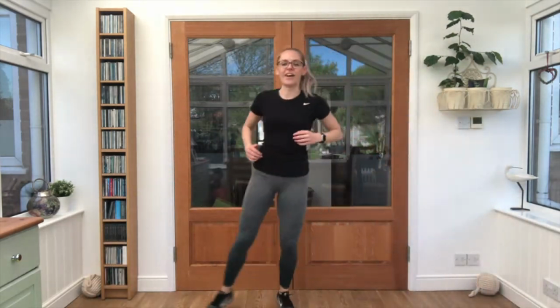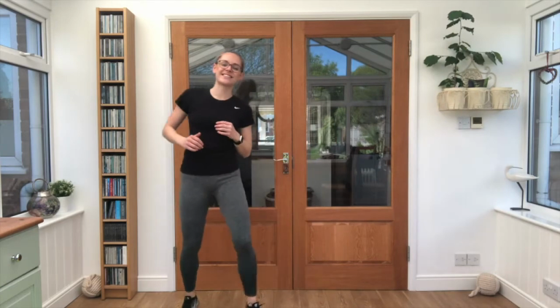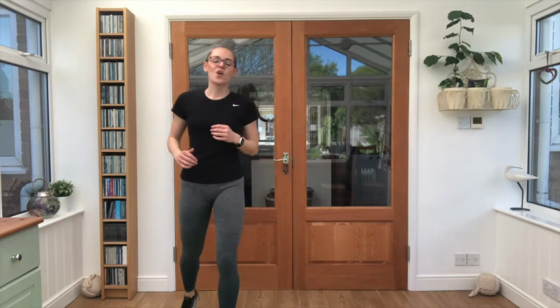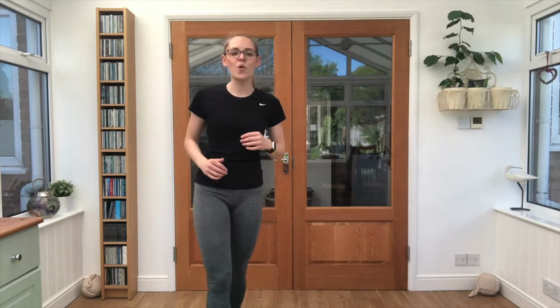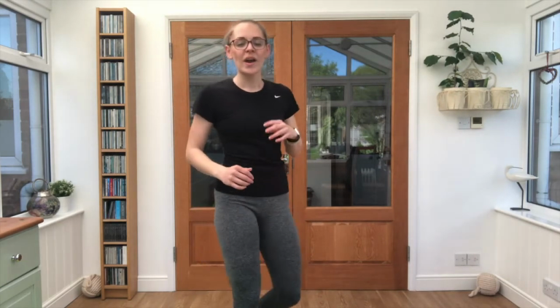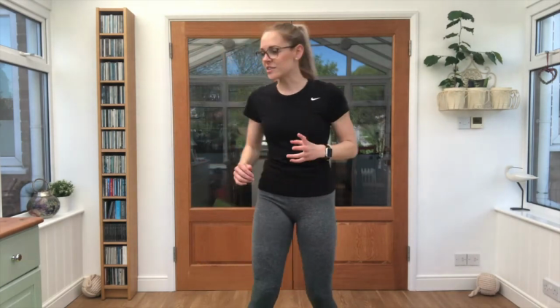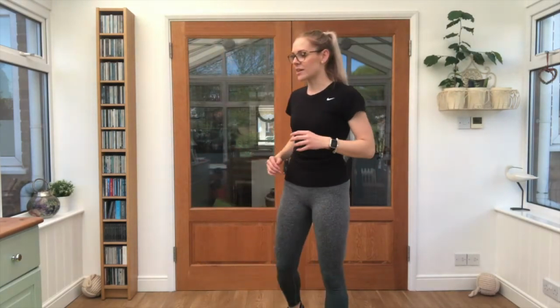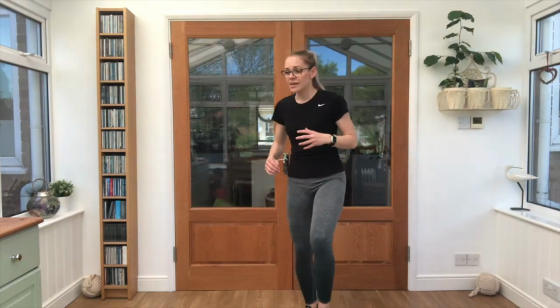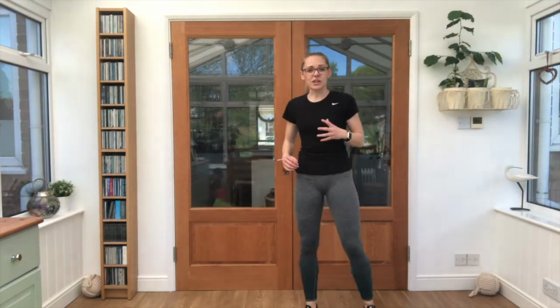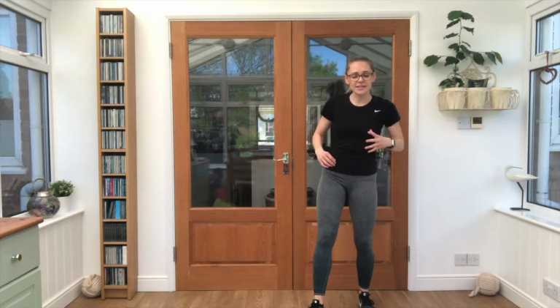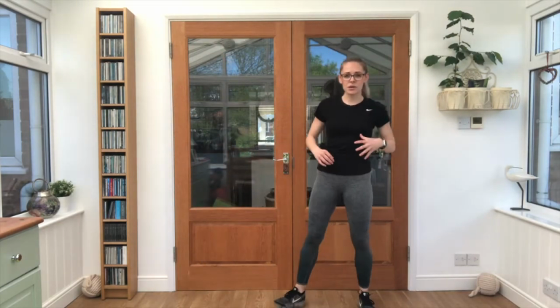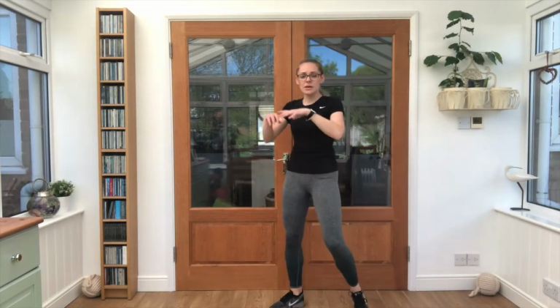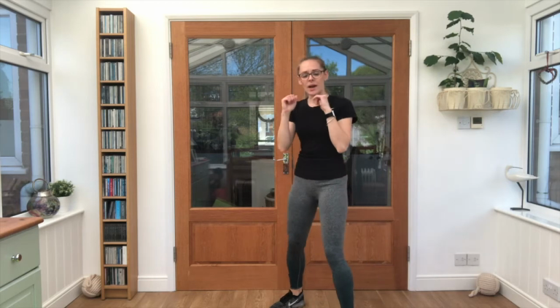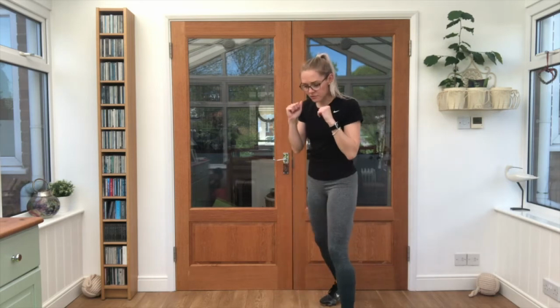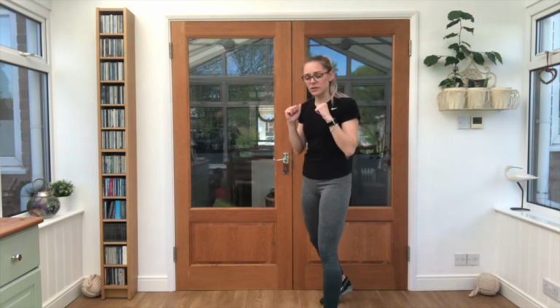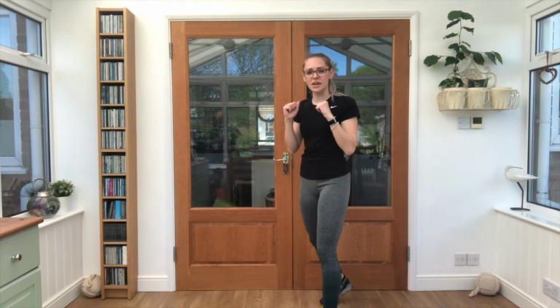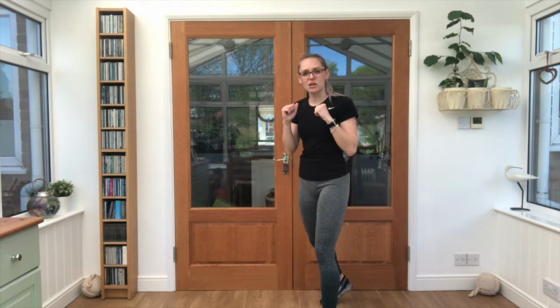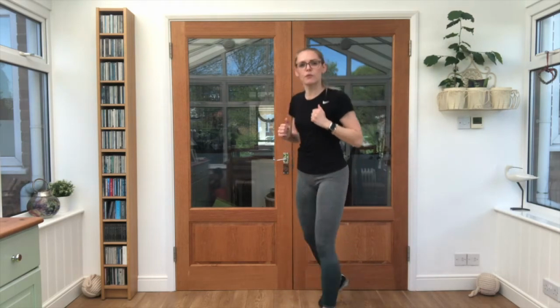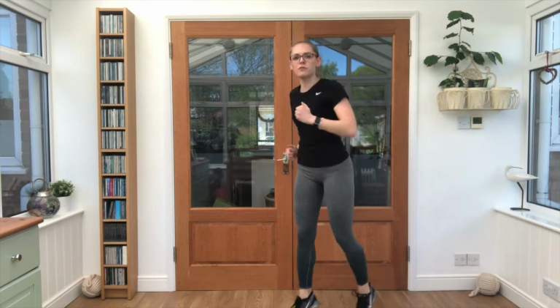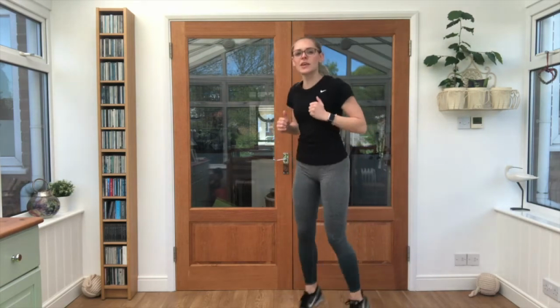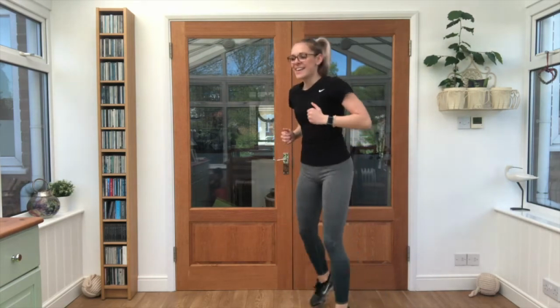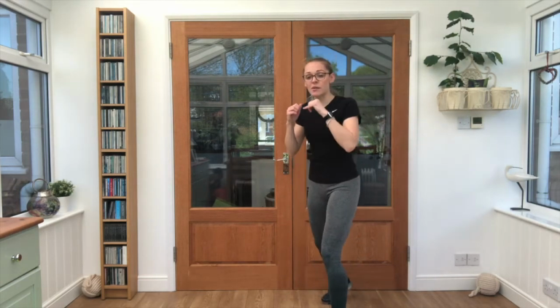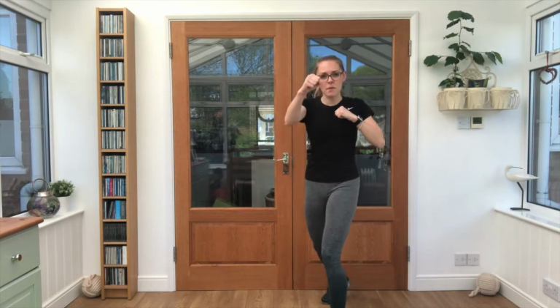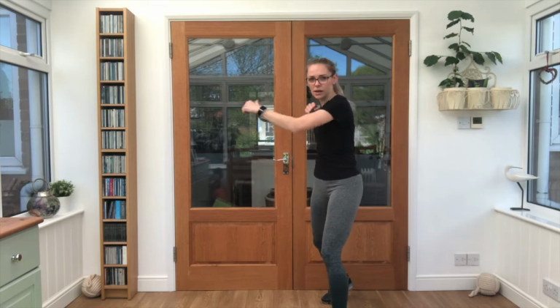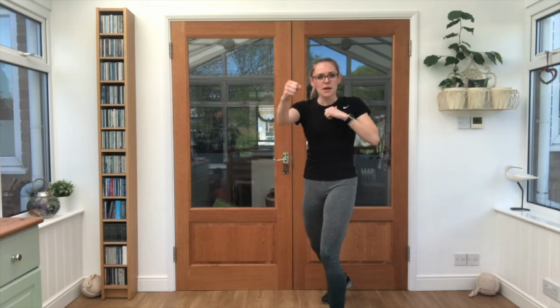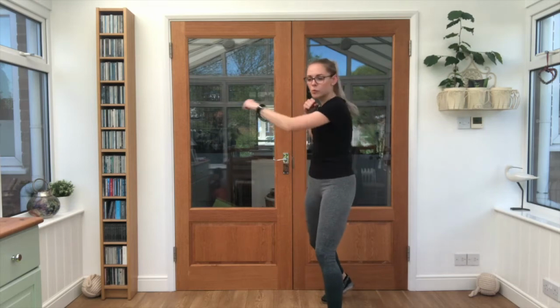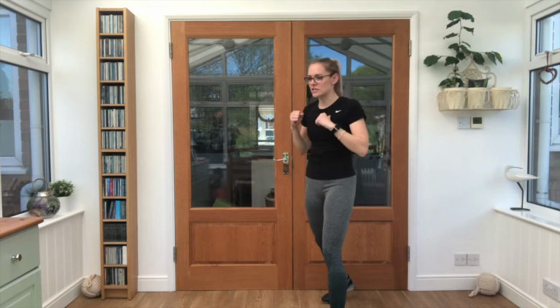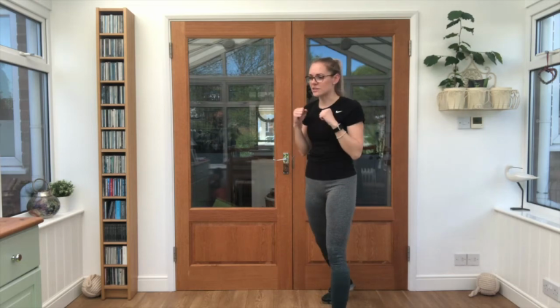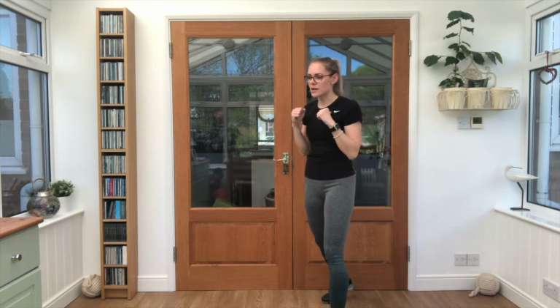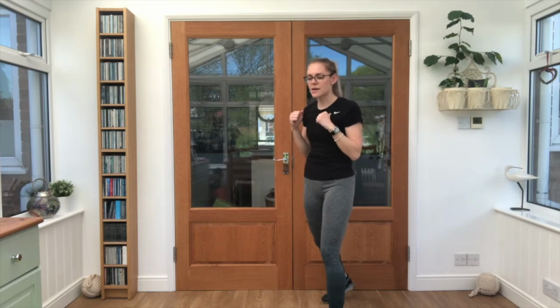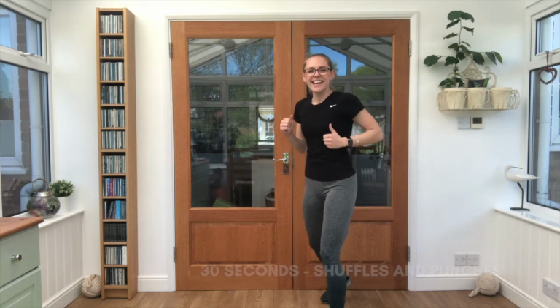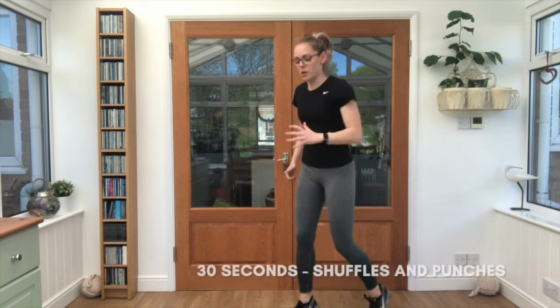Nice — get your breath, shake those legs out. We have shuffles and punches next: four shuffles, five second reminder, four punches. Get yourself ready. Let's push — 30 seconds.